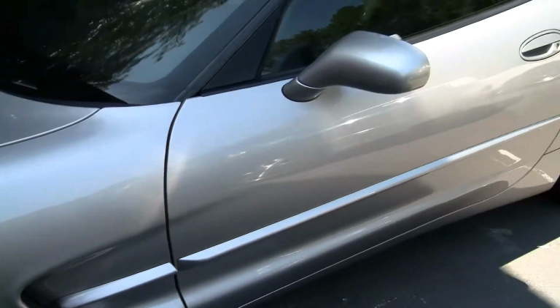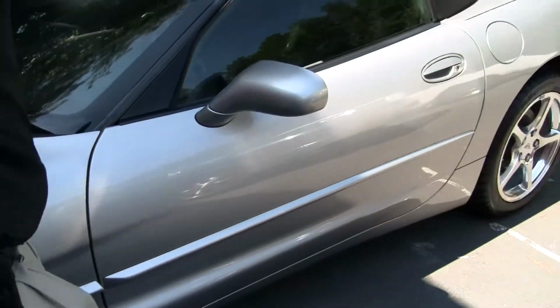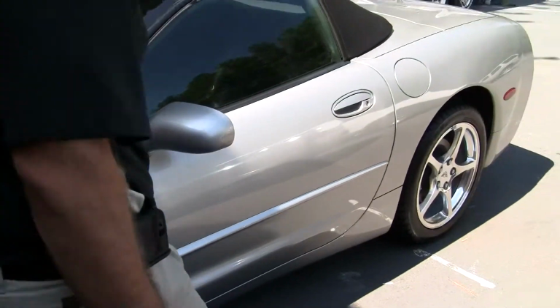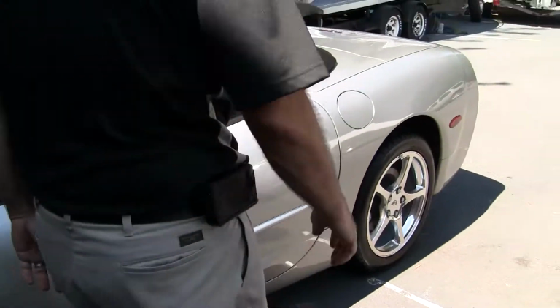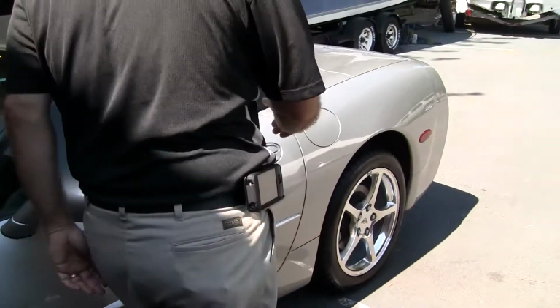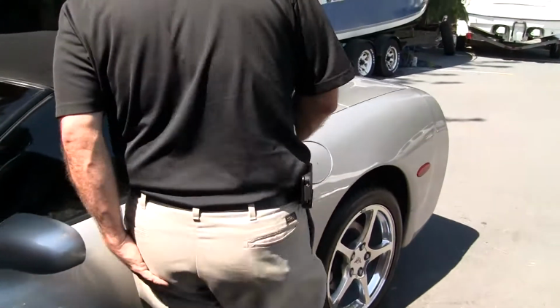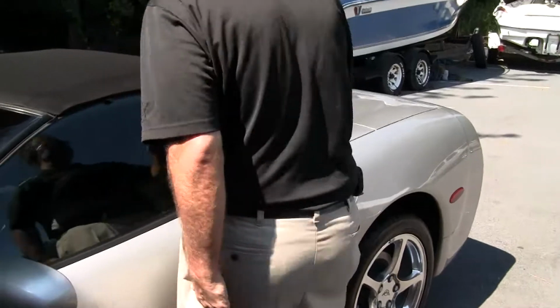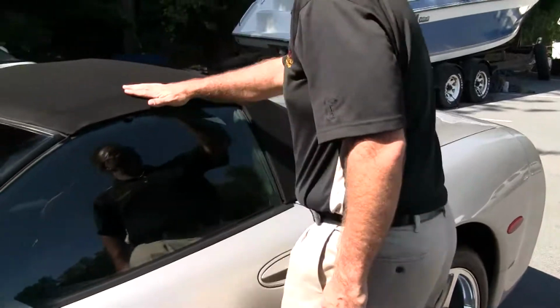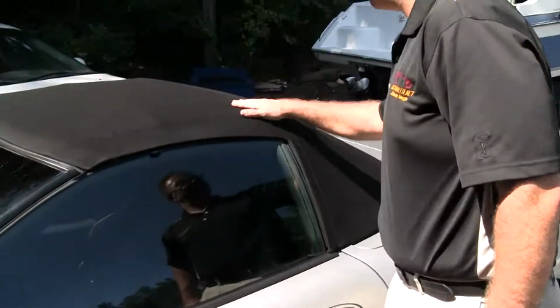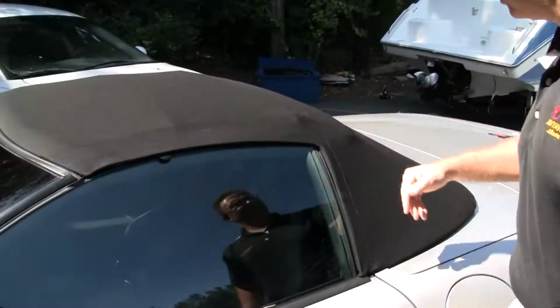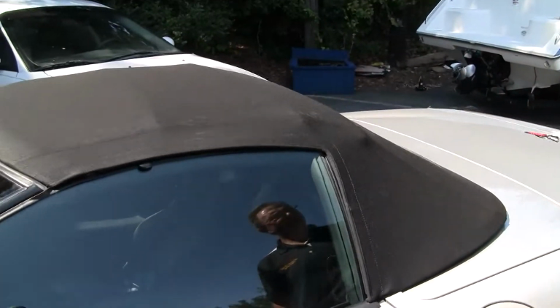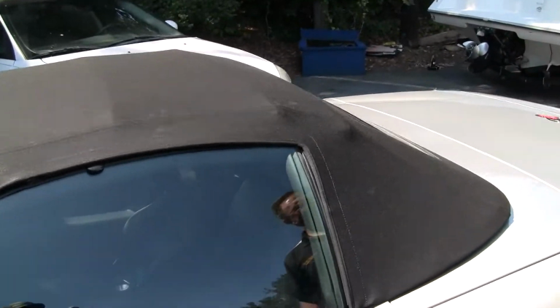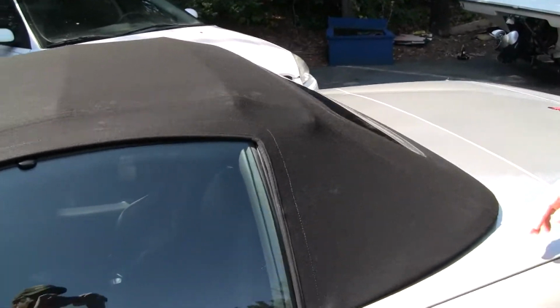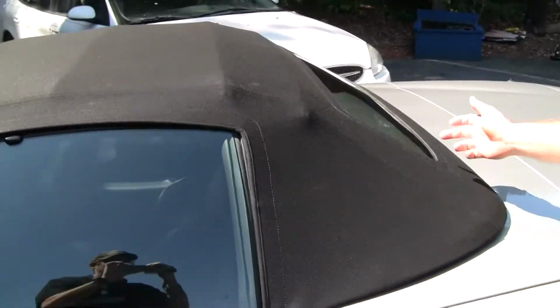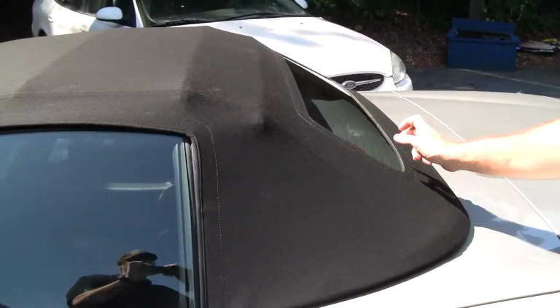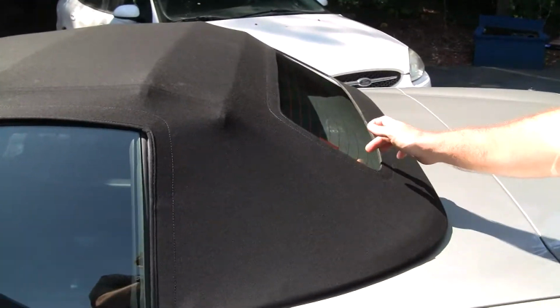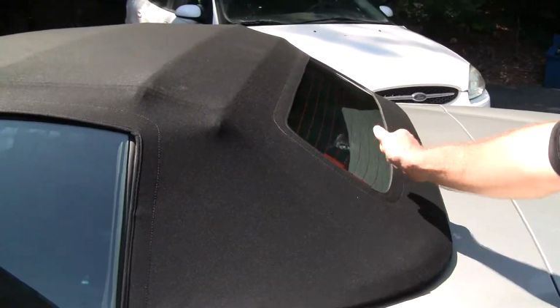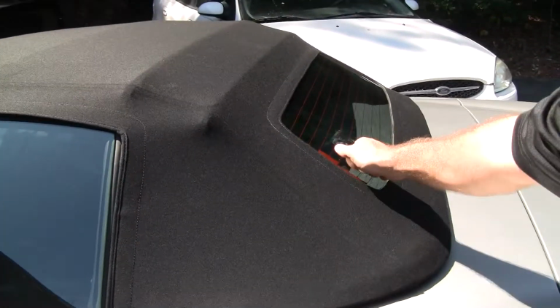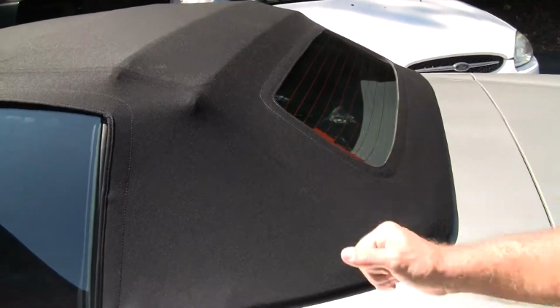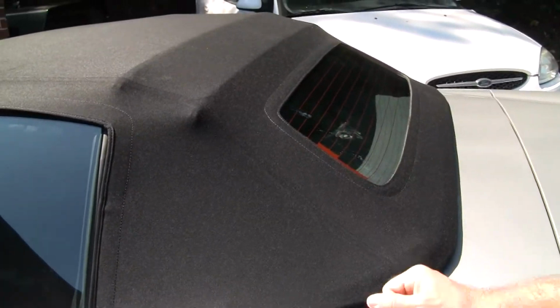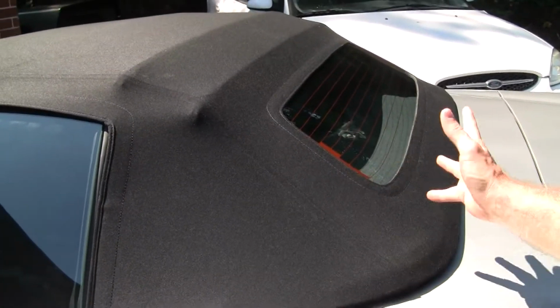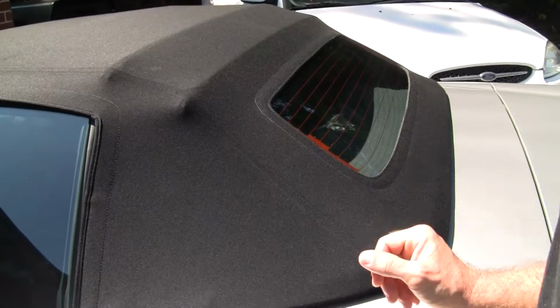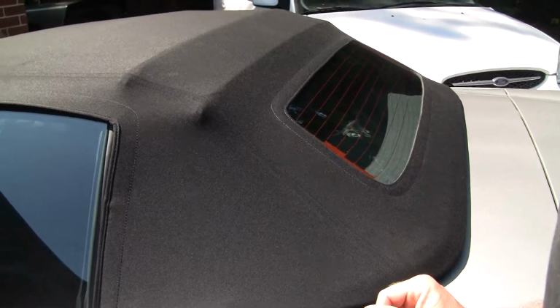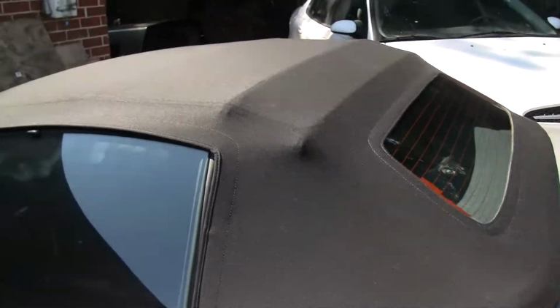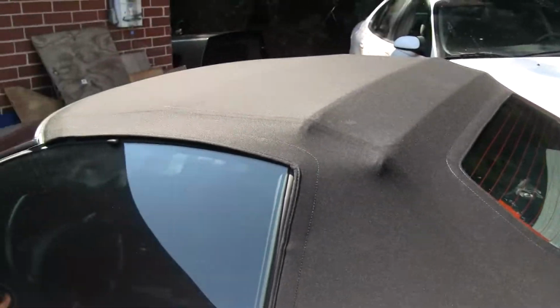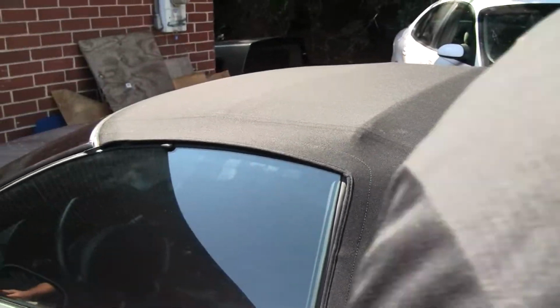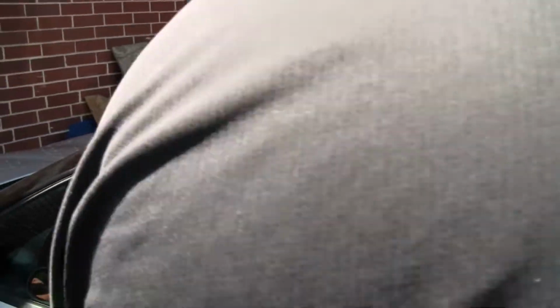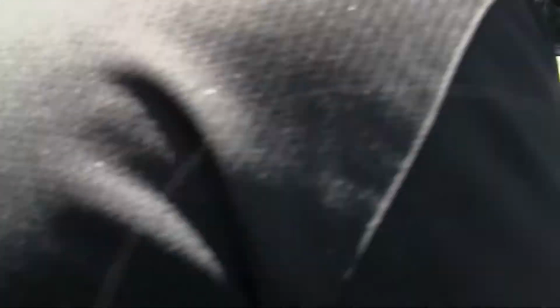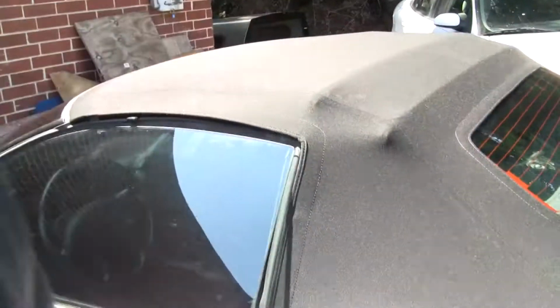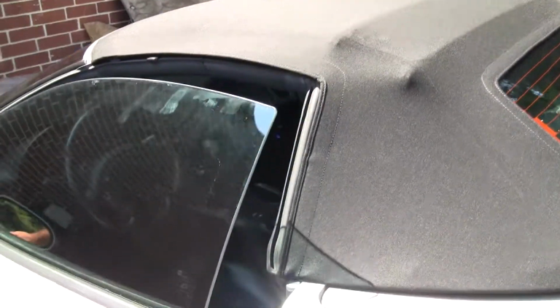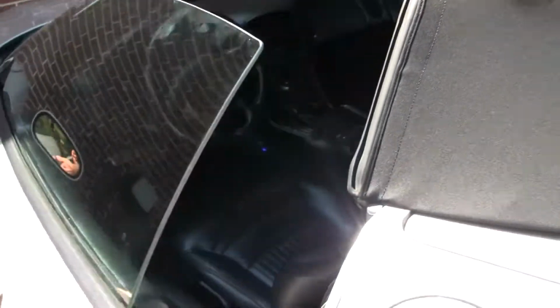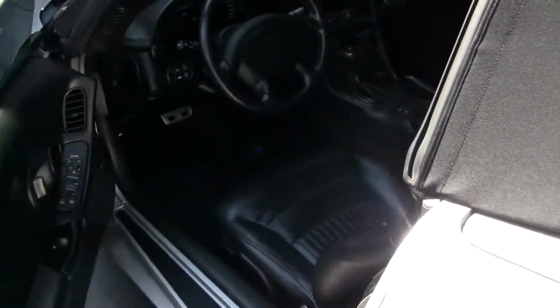As we take a look, the top is in excellent shape — like new condition. Rear glass is excellent, no problems there. Our weather stripping is in very good shape.